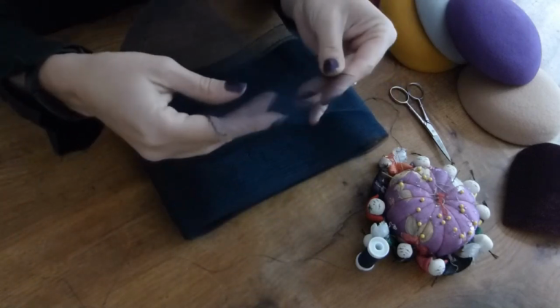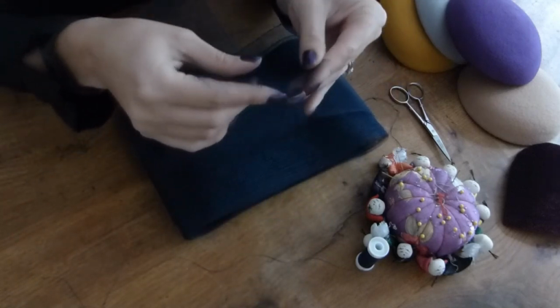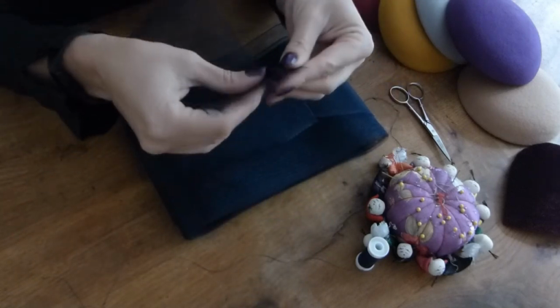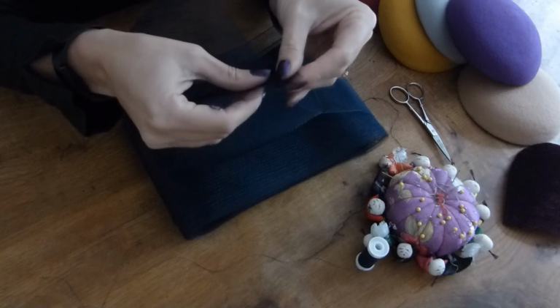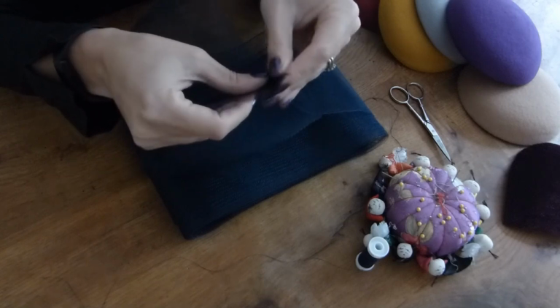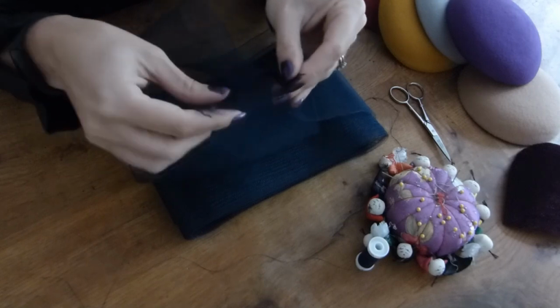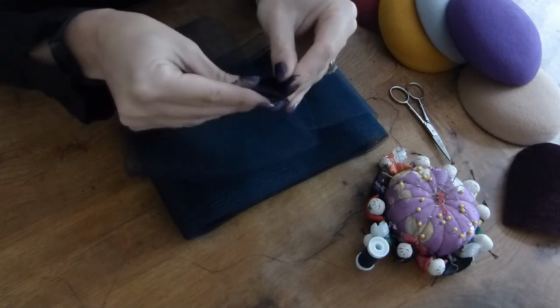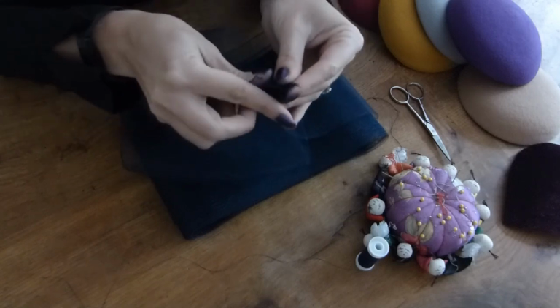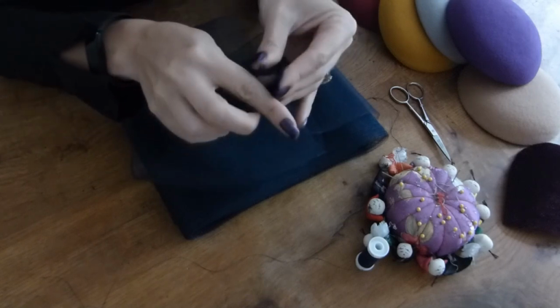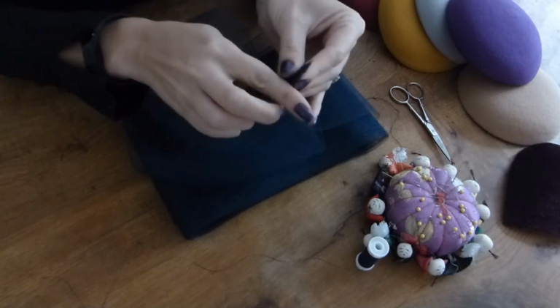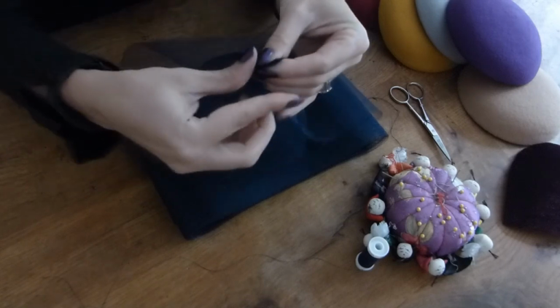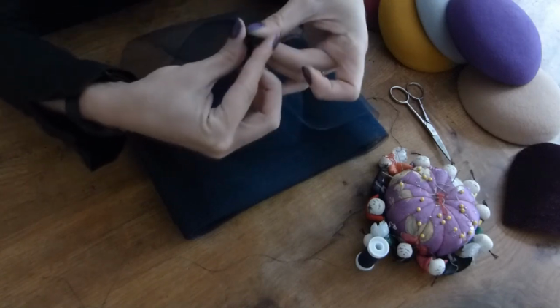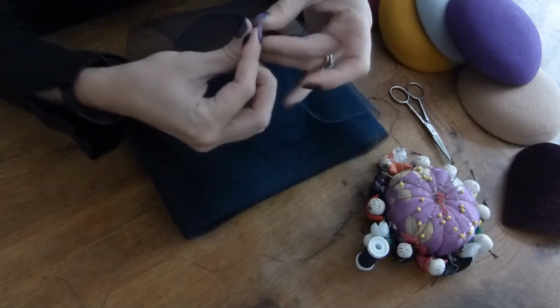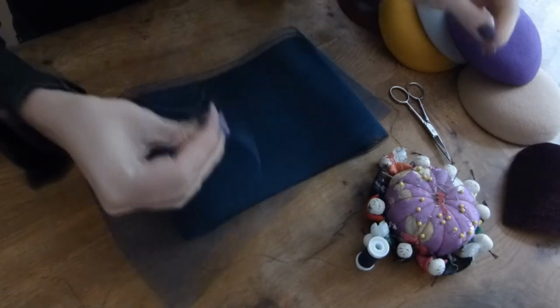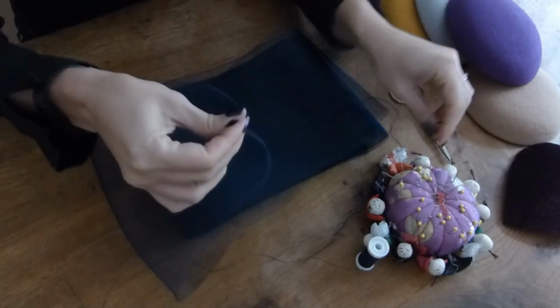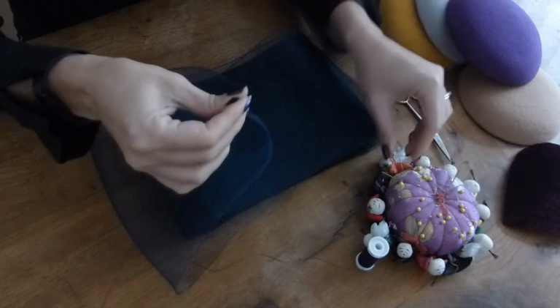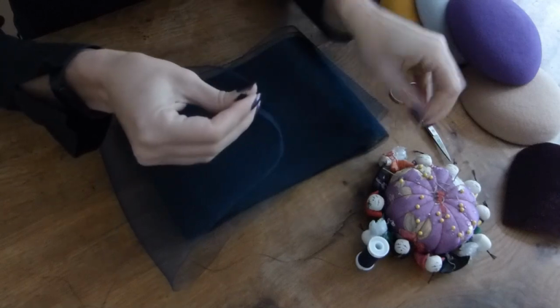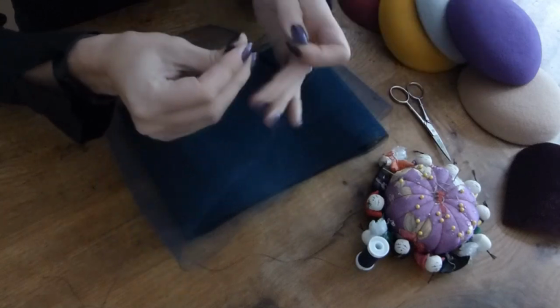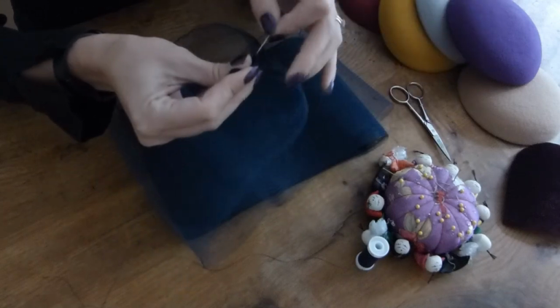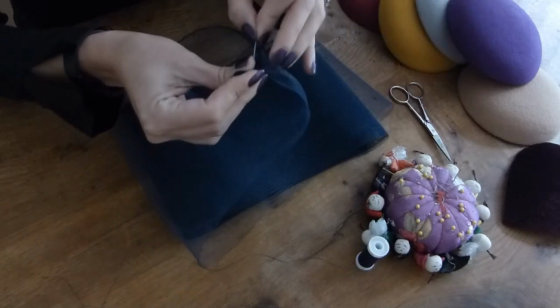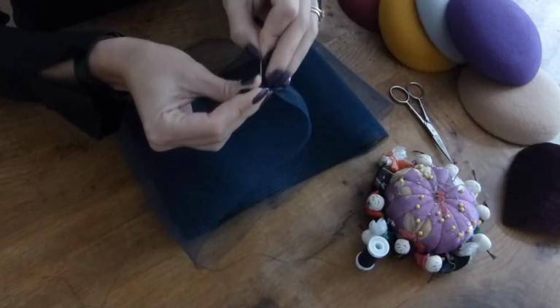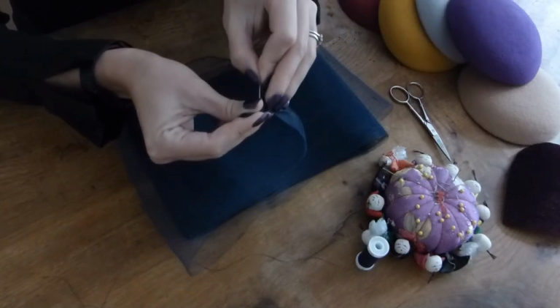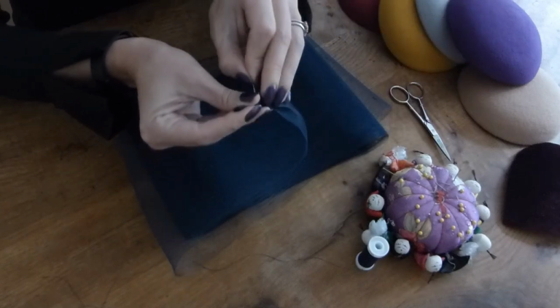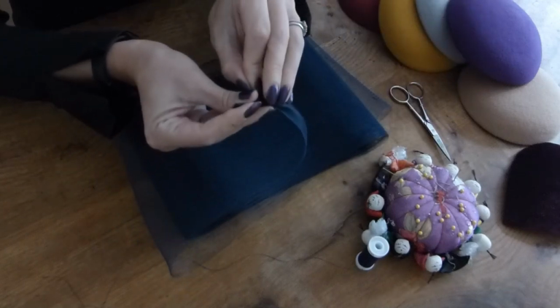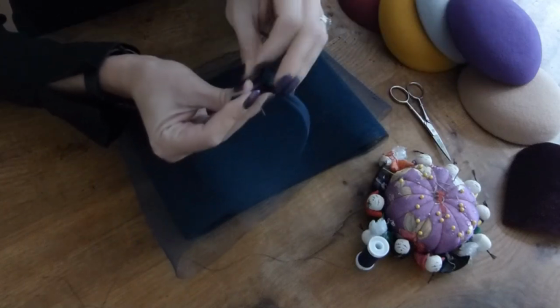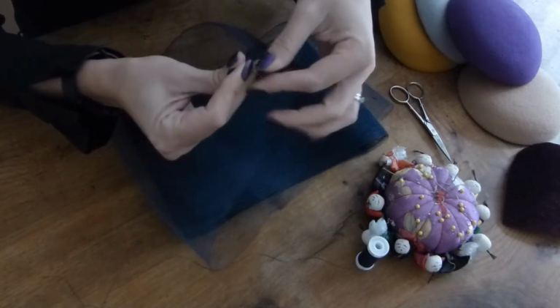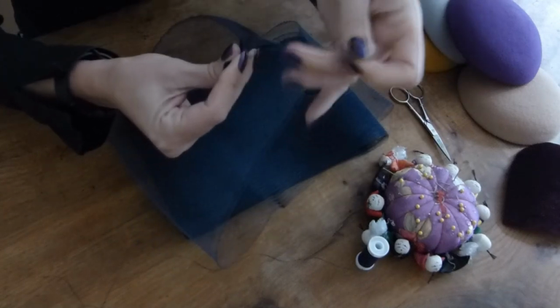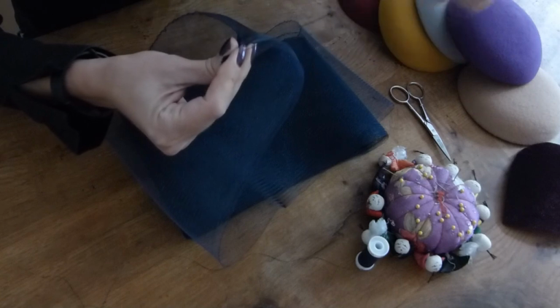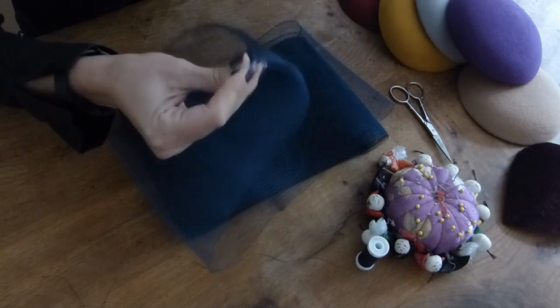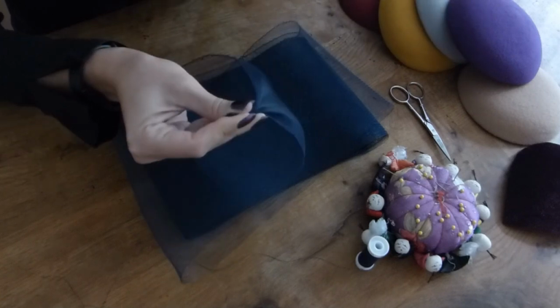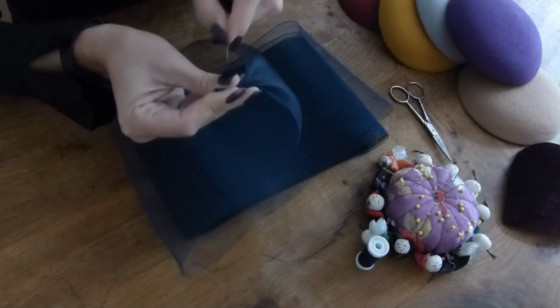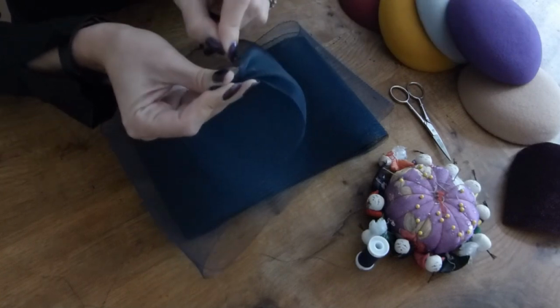So what I'm going to do is scrunch up the end. This is 15cm wide and we're just going to get a needle and thread and sew the ends so they don't fray.